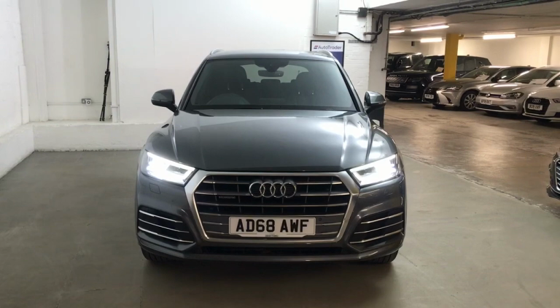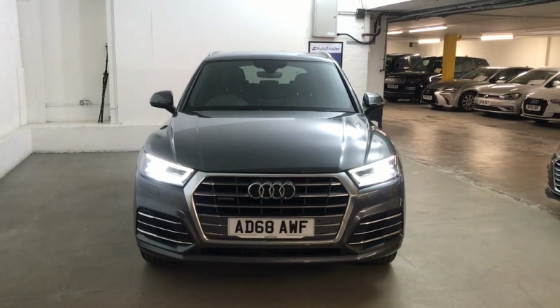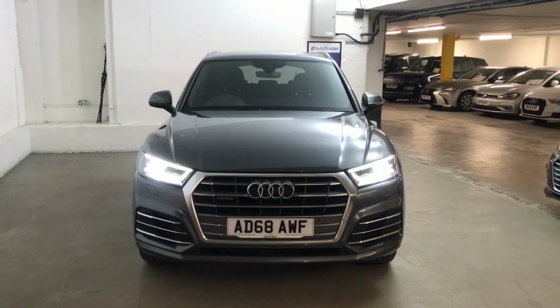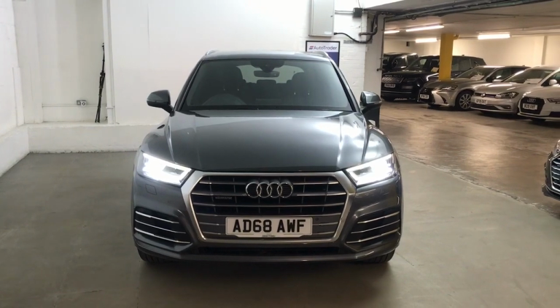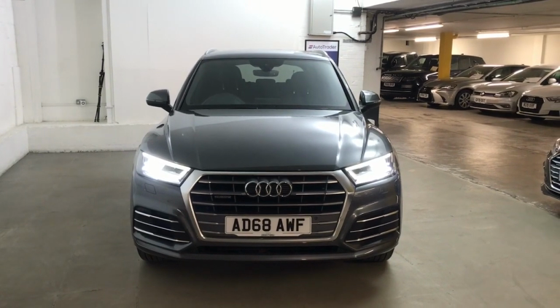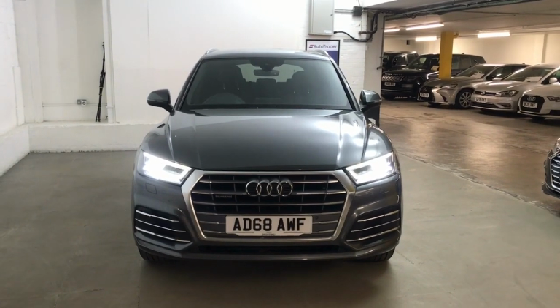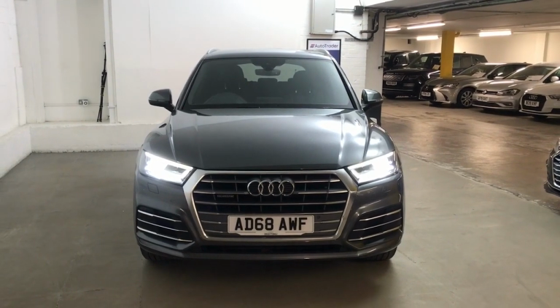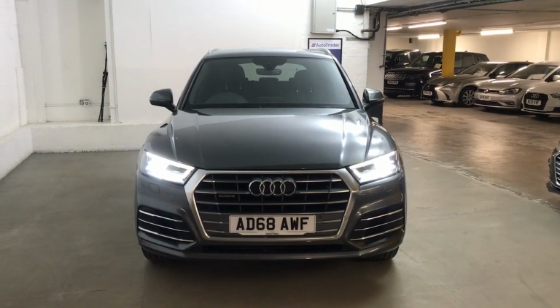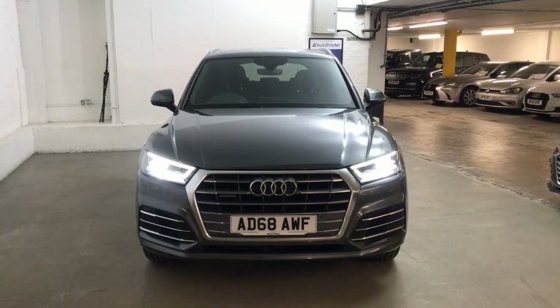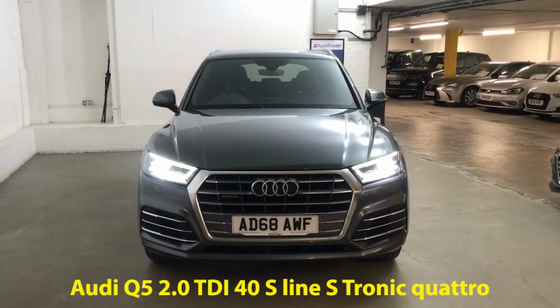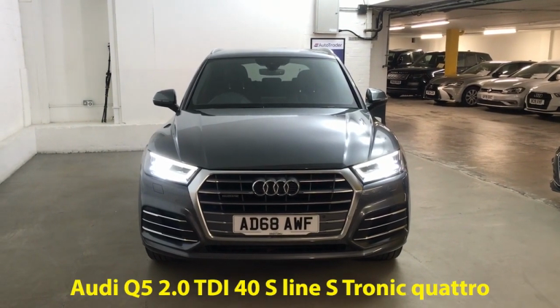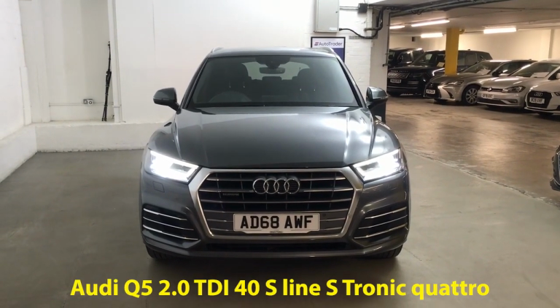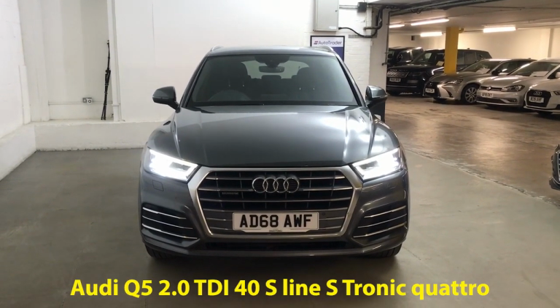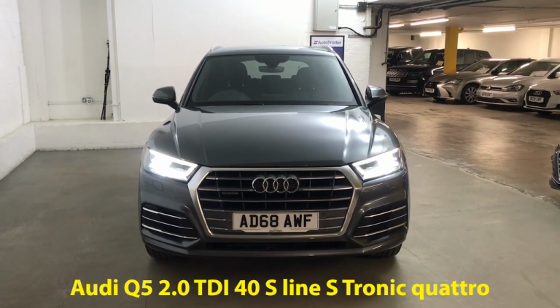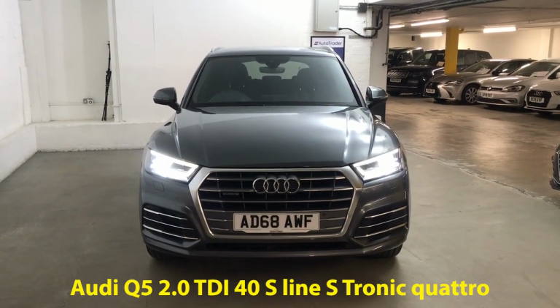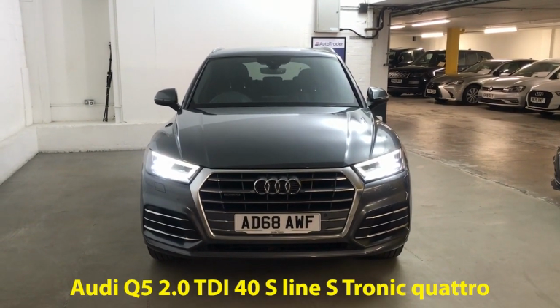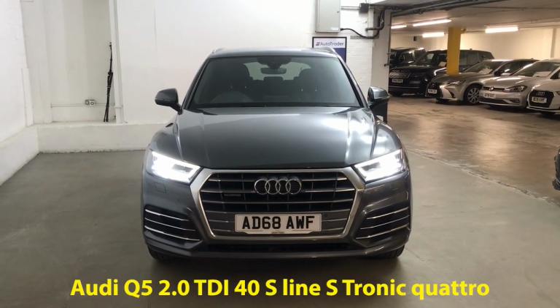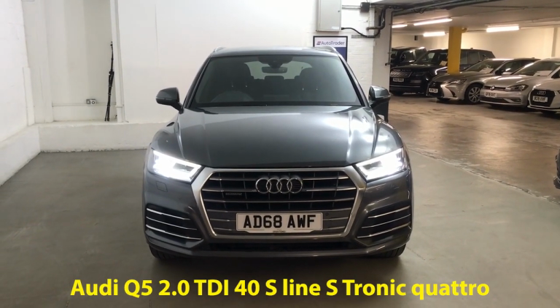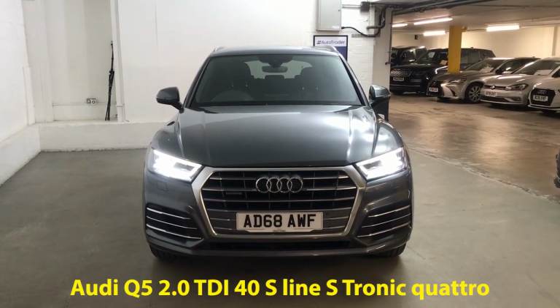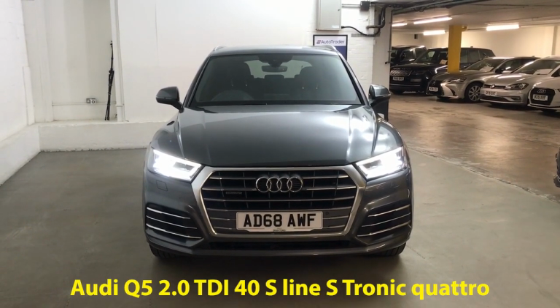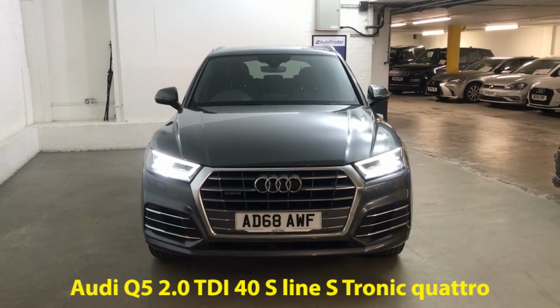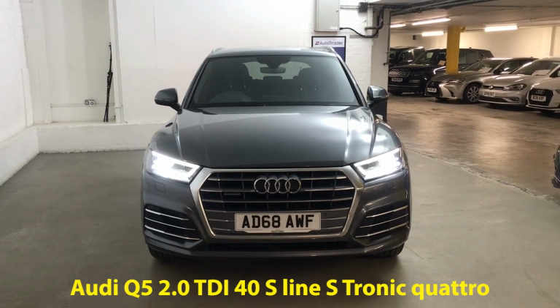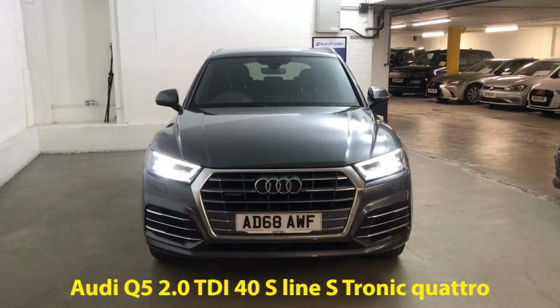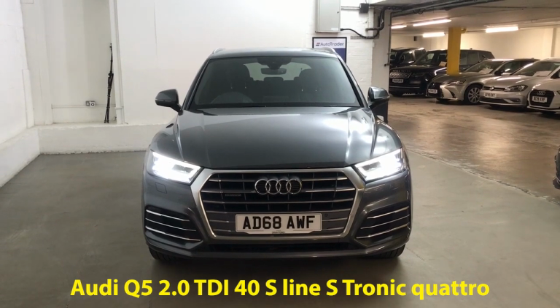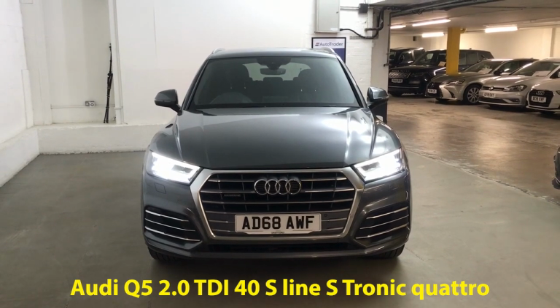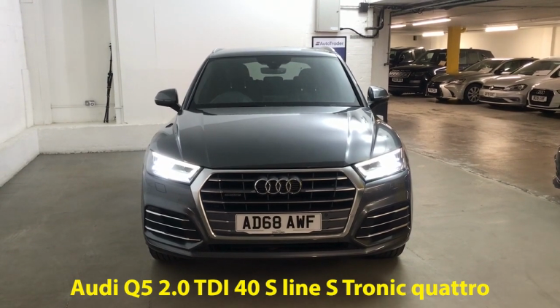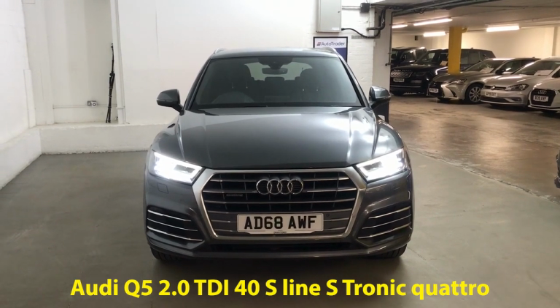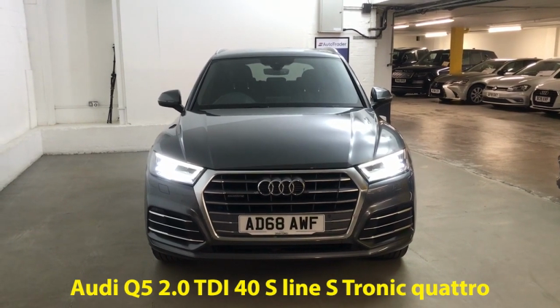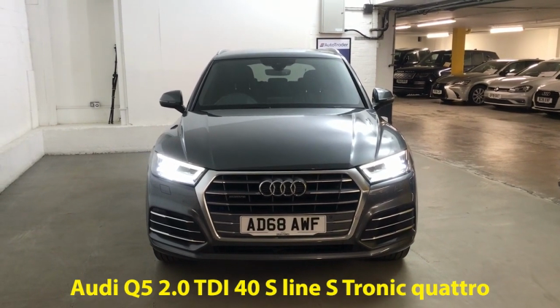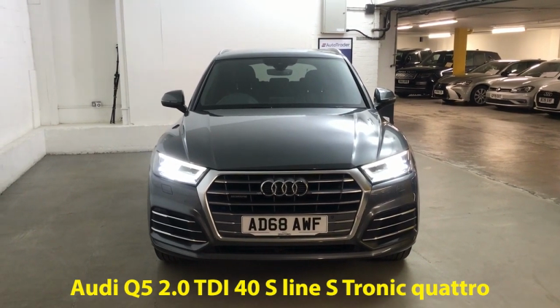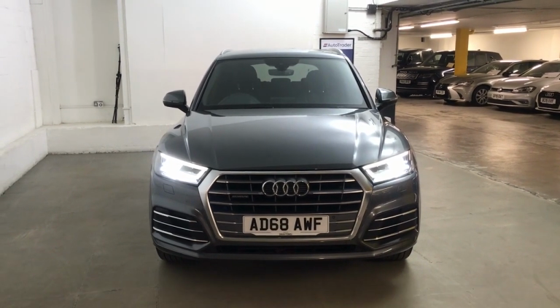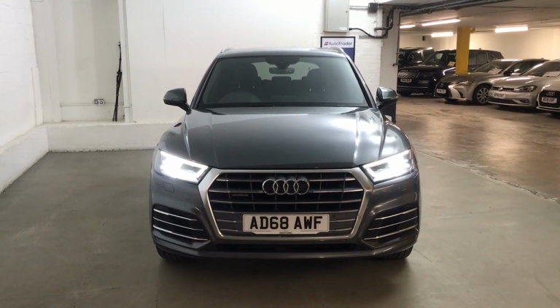Hi guys, Alex here from Draytons. Here we've got an Audi Q5 2.0L TDI40 S Line Quattro, finished in their Turner Grey Pearl Effect paint.